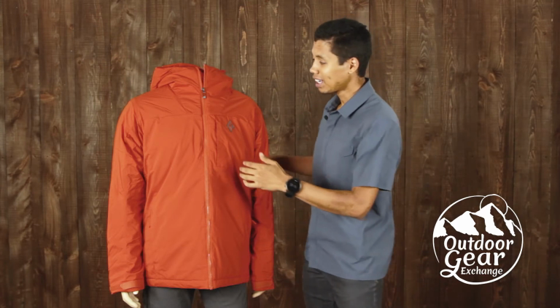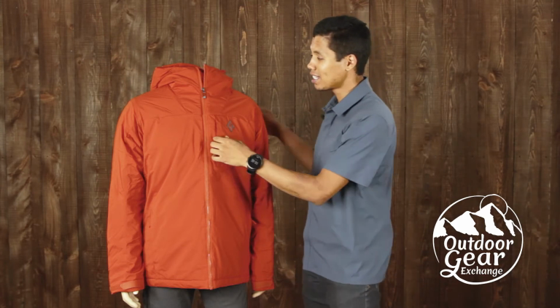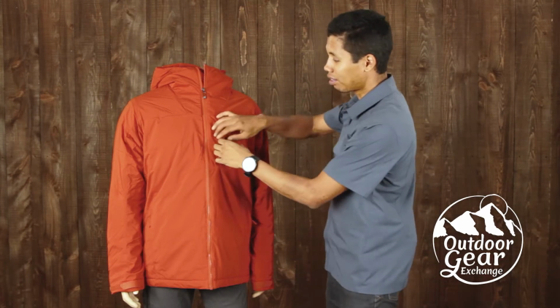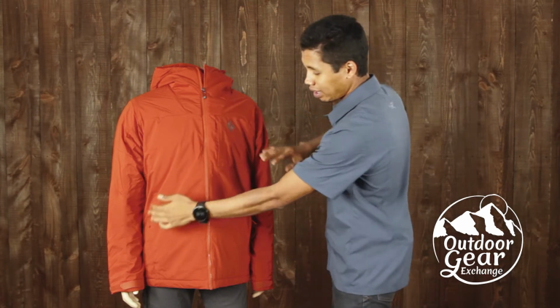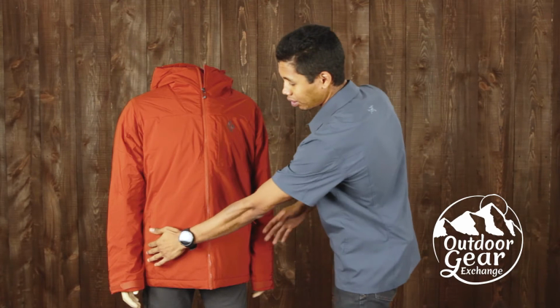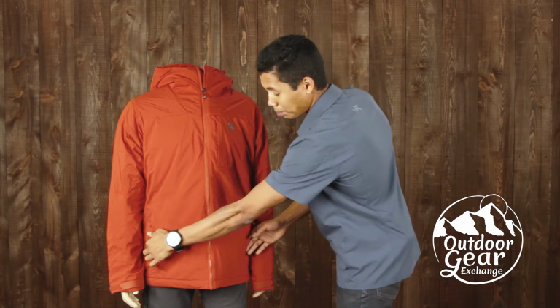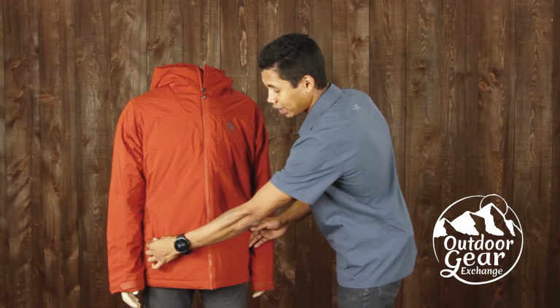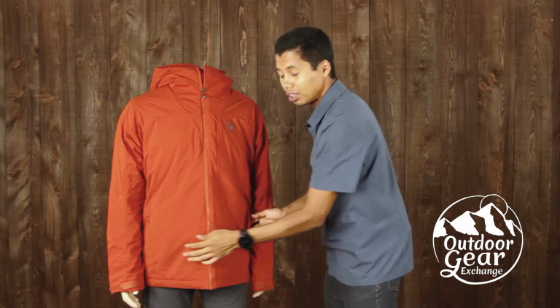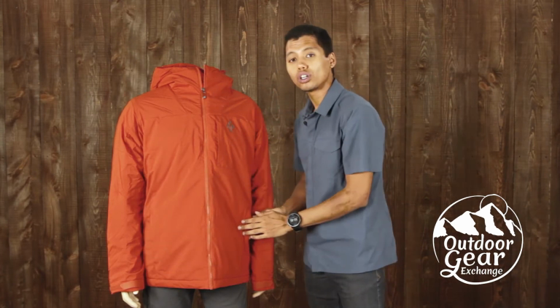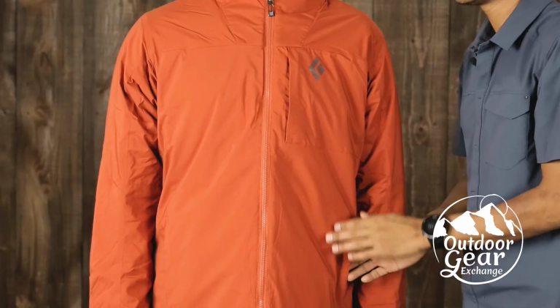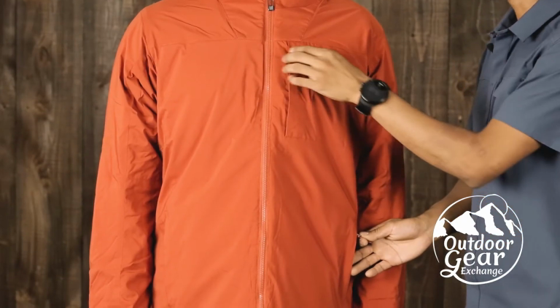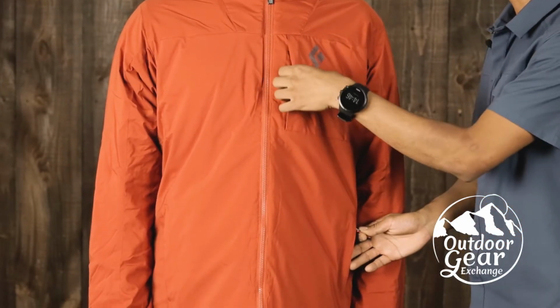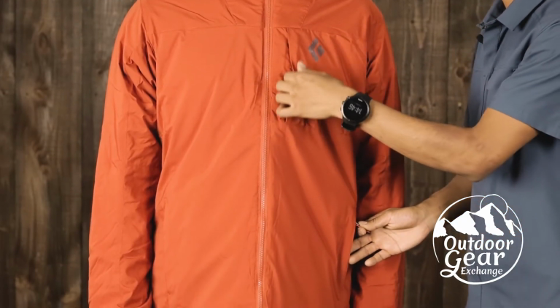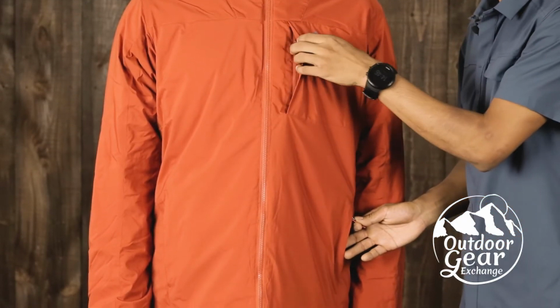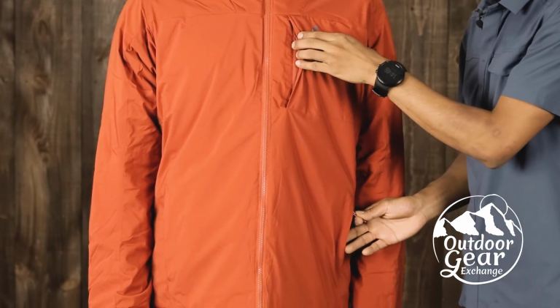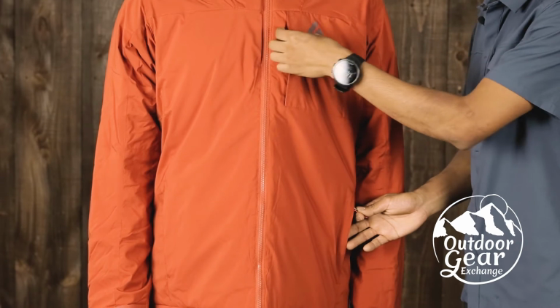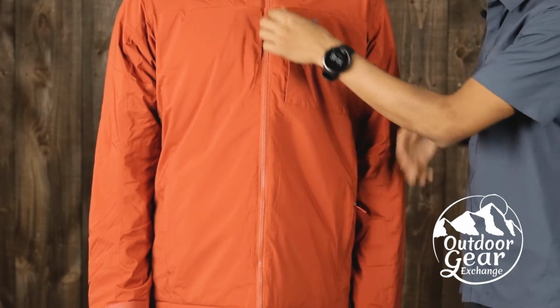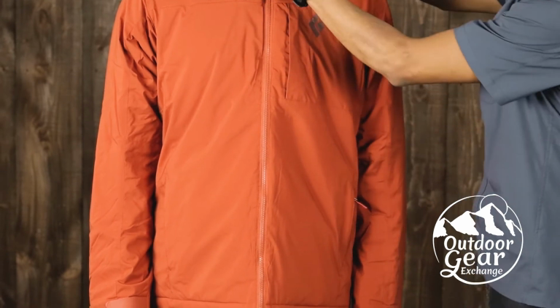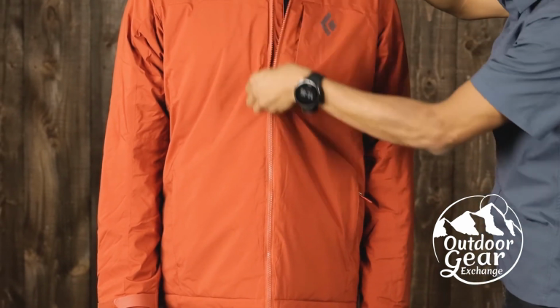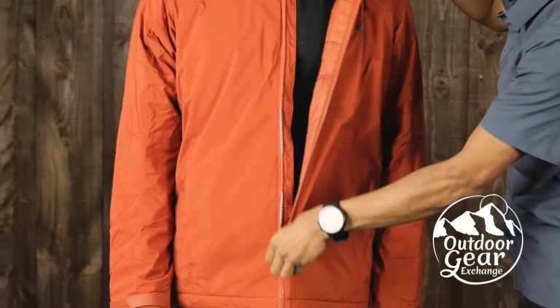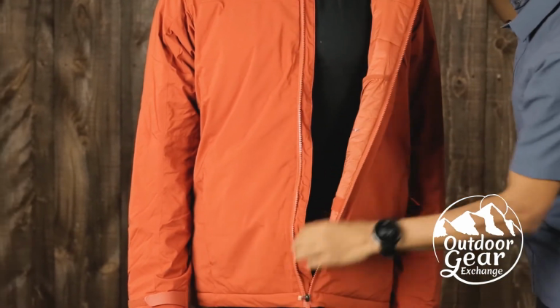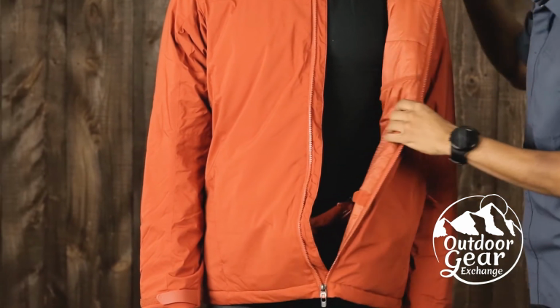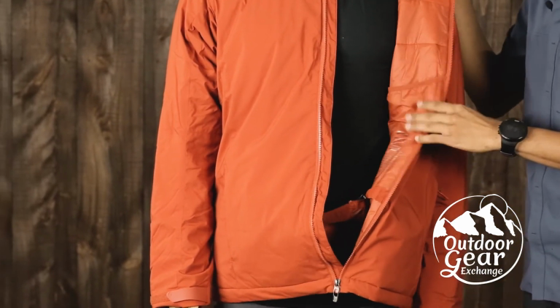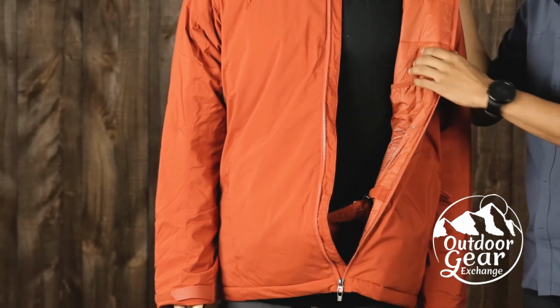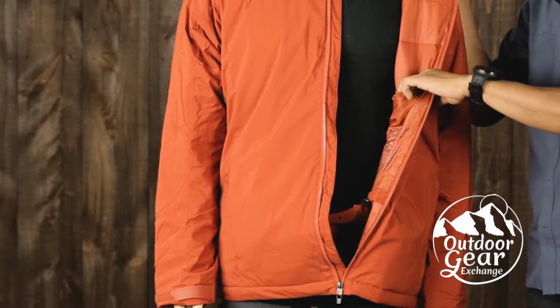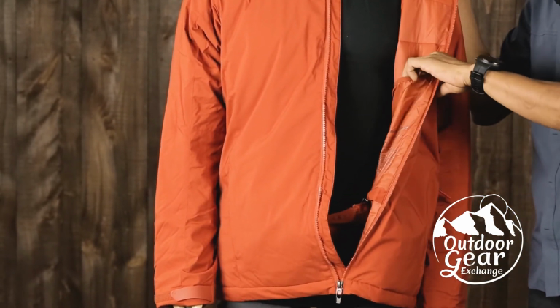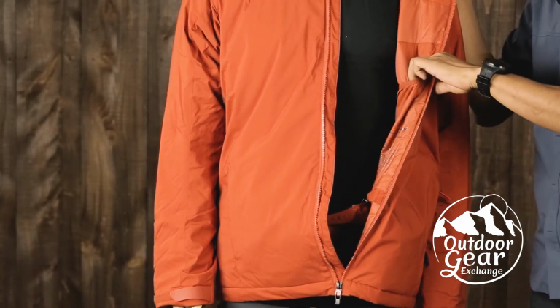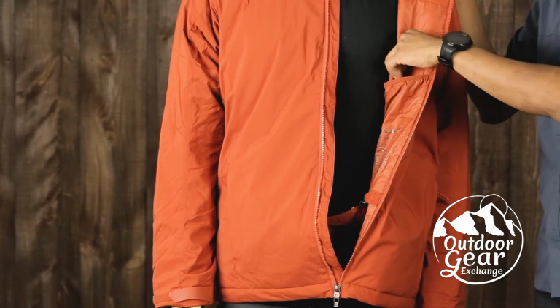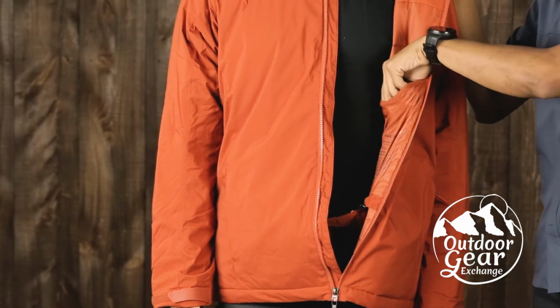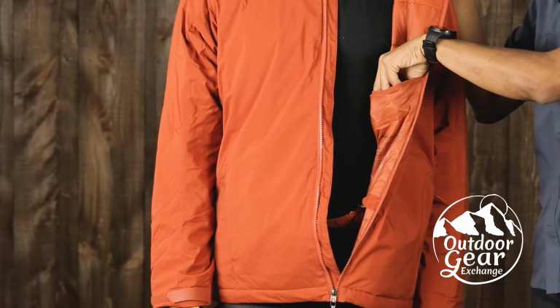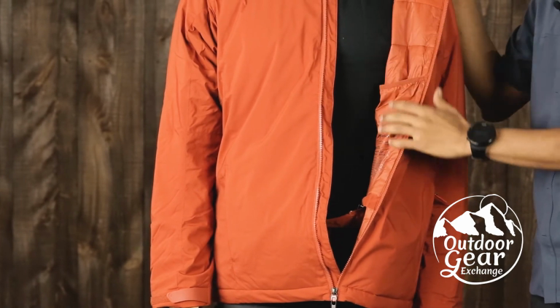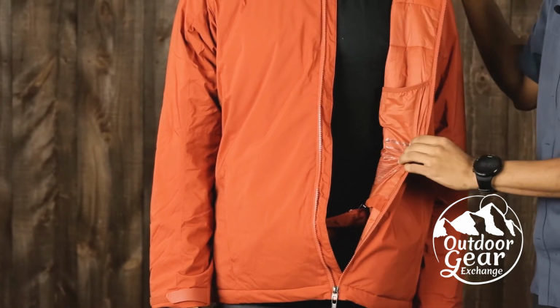It has three external zippered pockets — two for your hands and one low-profile one for smaller essentials — as well as two interior dump pockets for spare gloves, goggles, or anything else you might bring out with you in the backcountry.